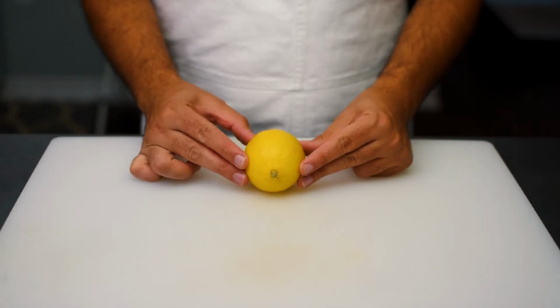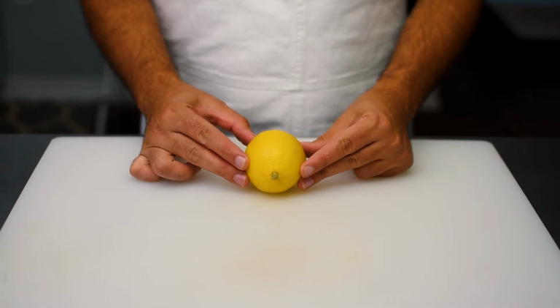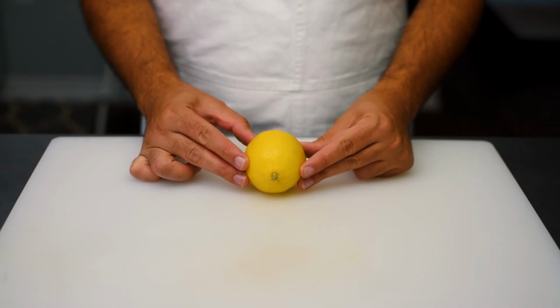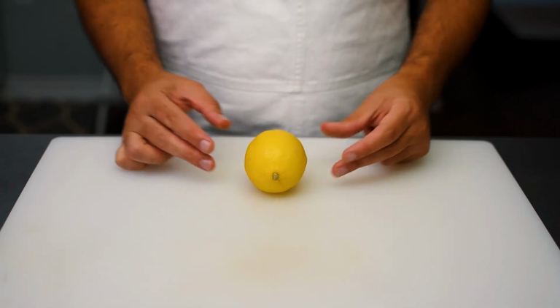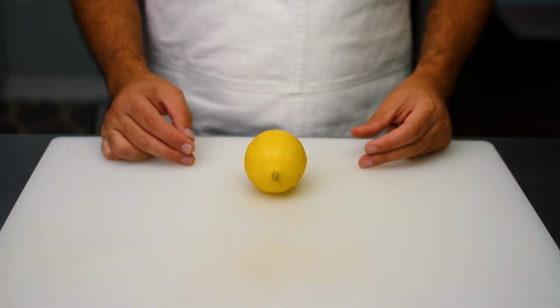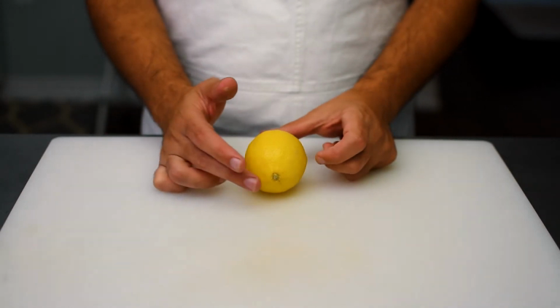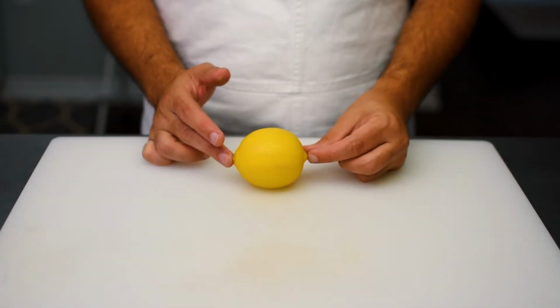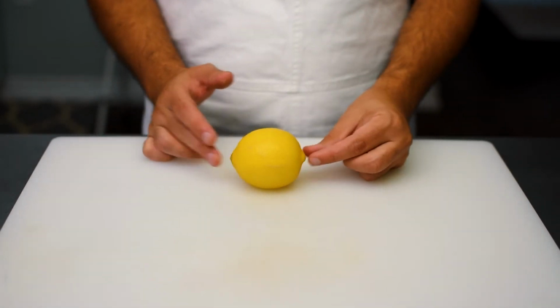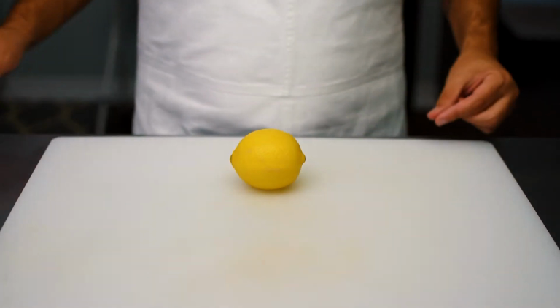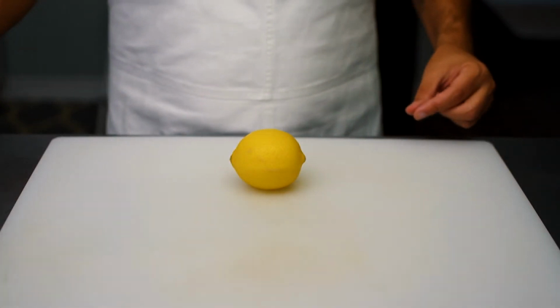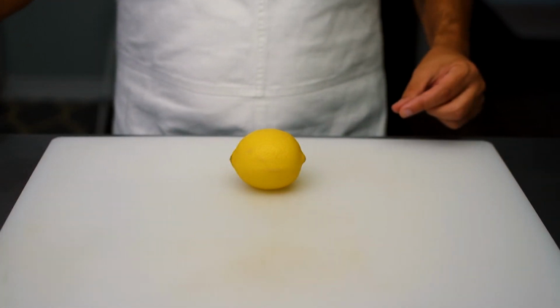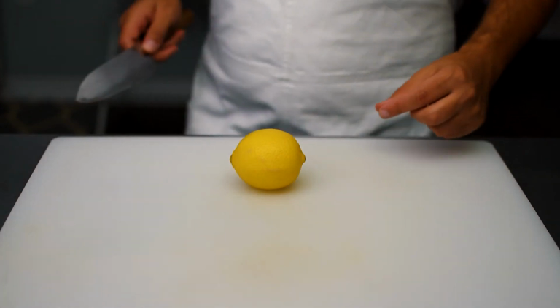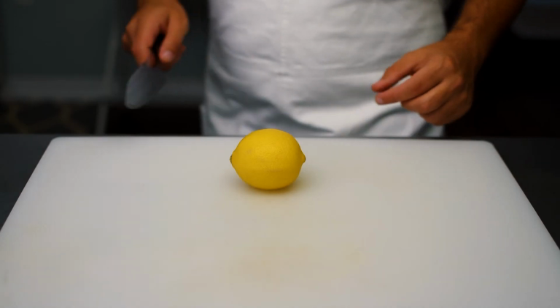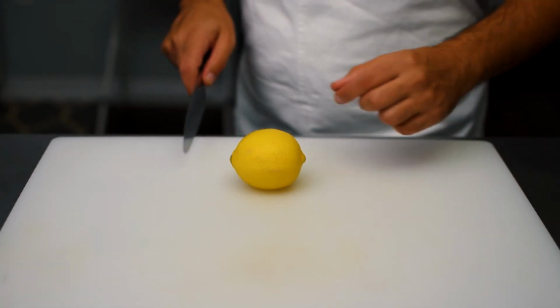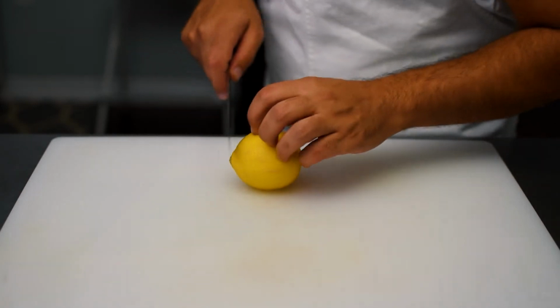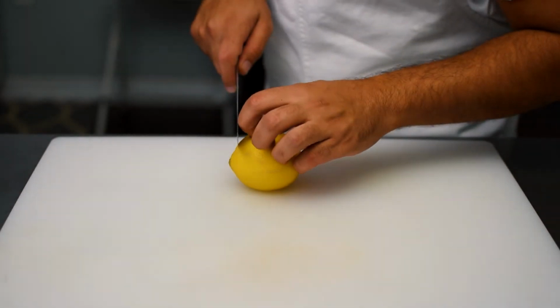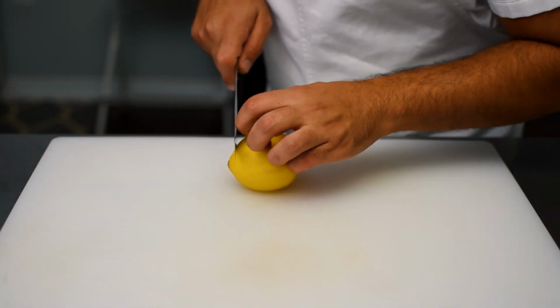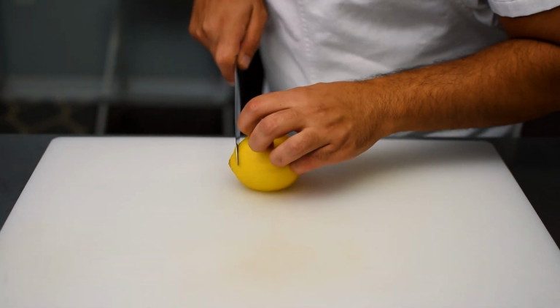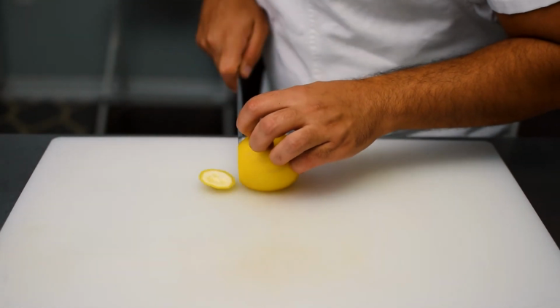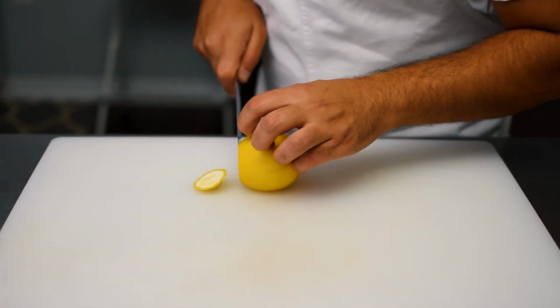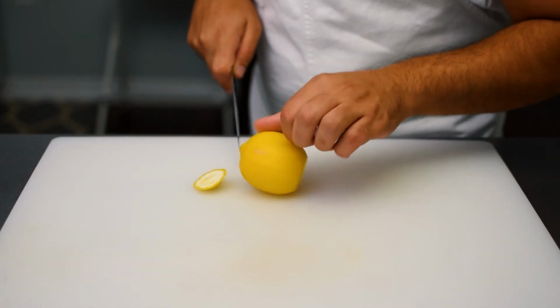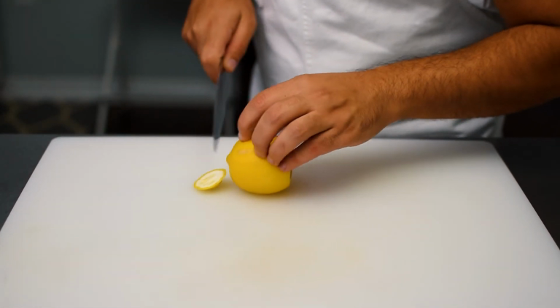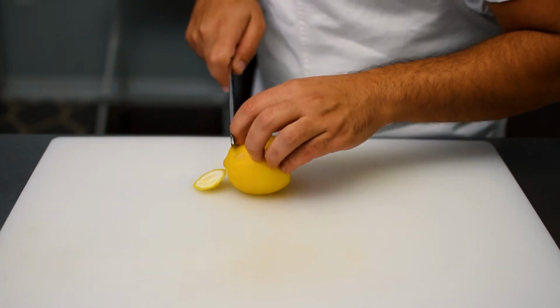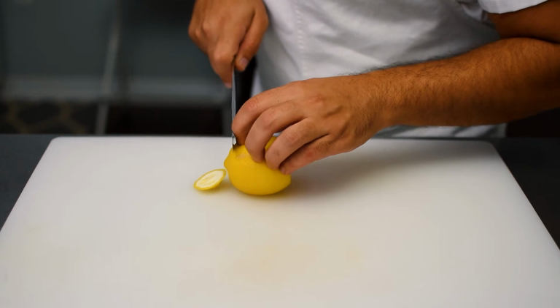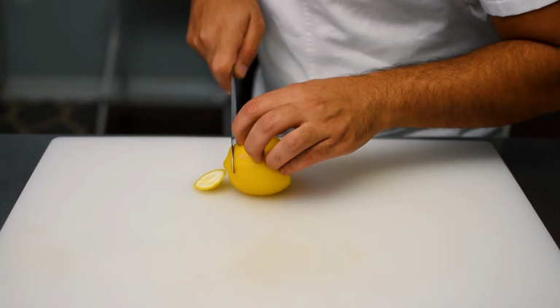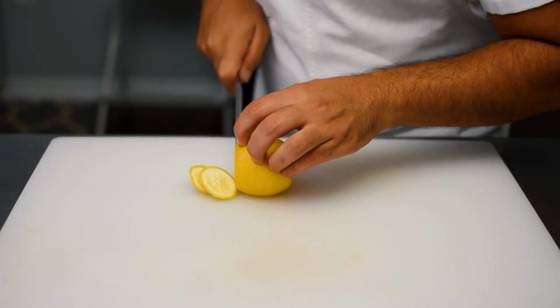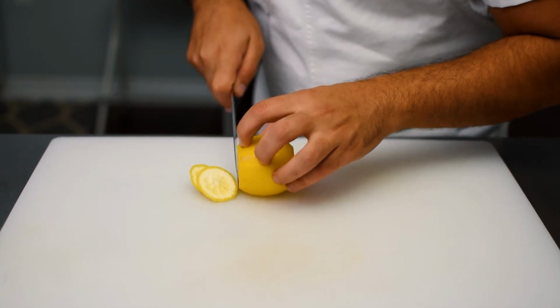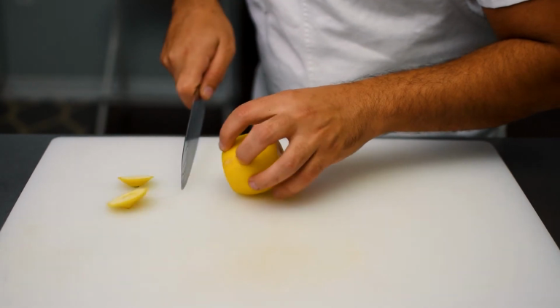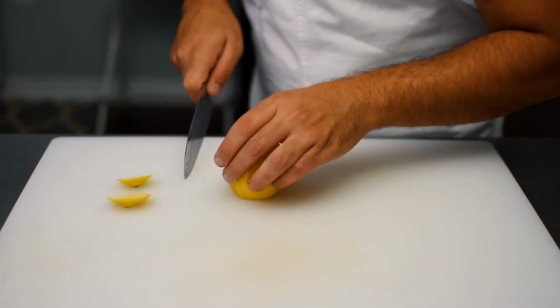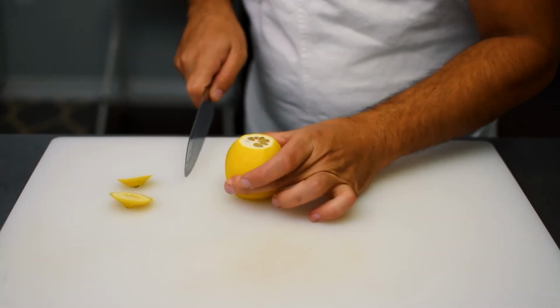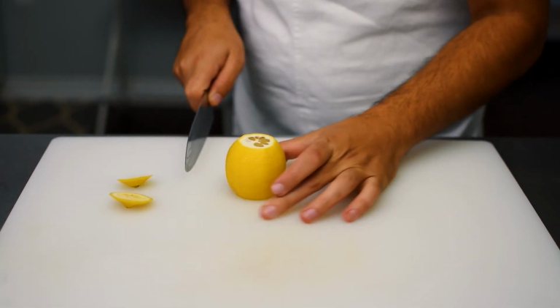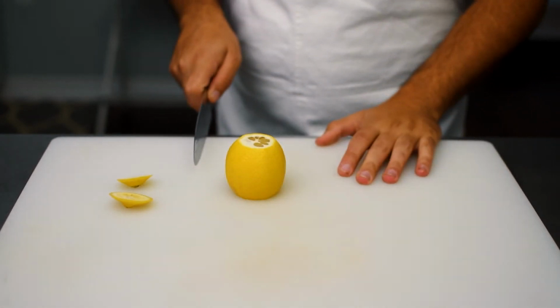Here is our lemon. The first thing we're going to do is top and tail it — we're going to cut the top off and cut the bottom off. Then we're going to stand our lemon up.